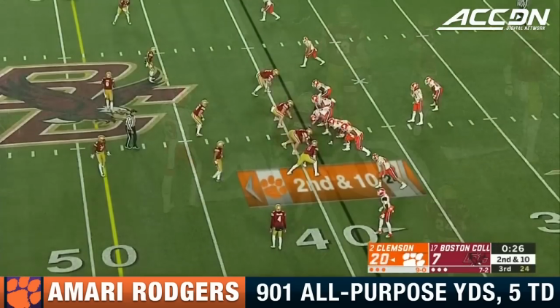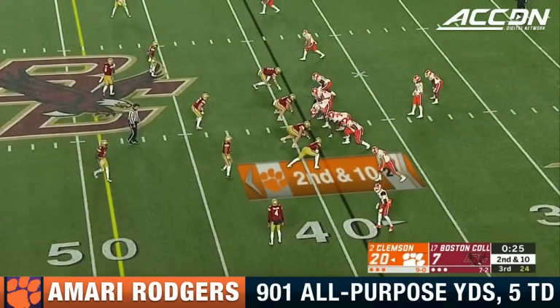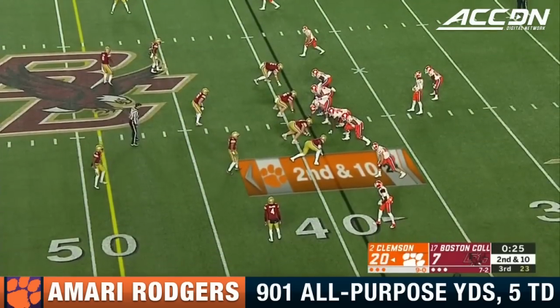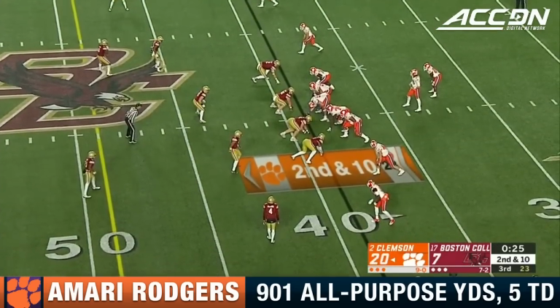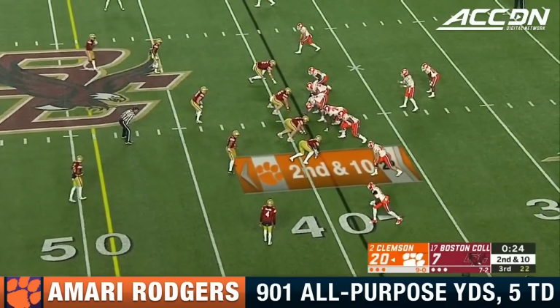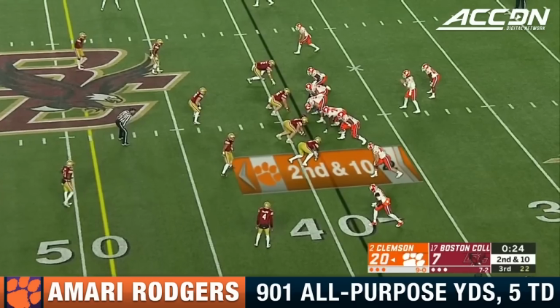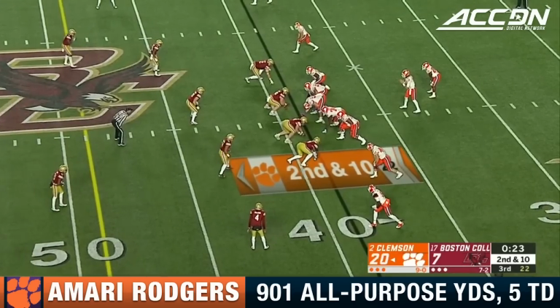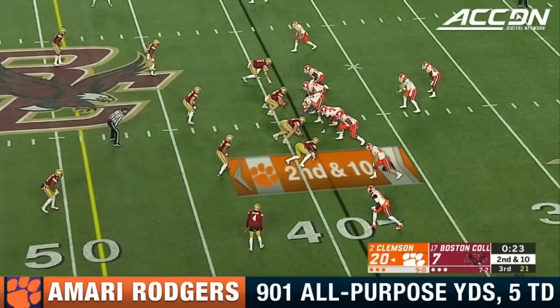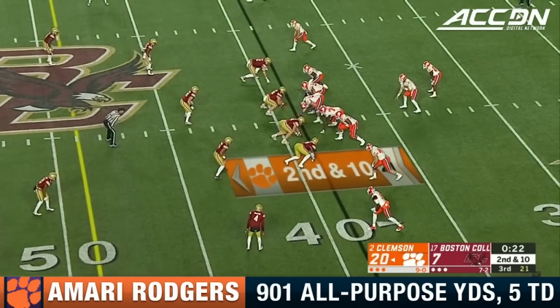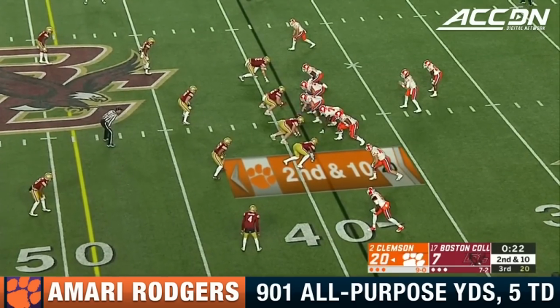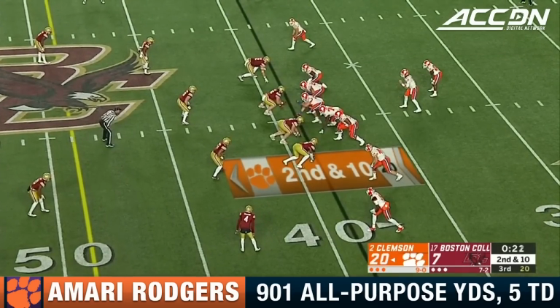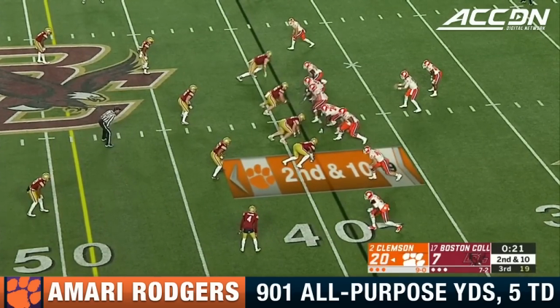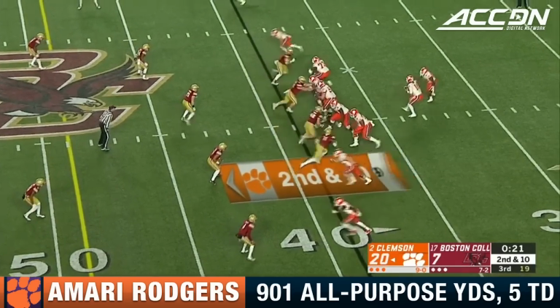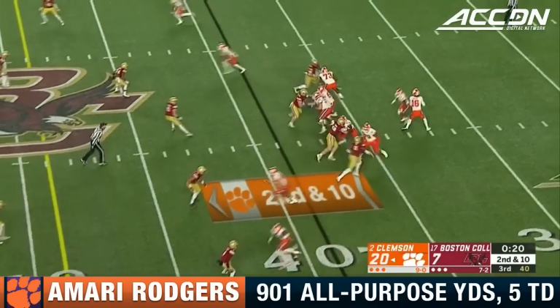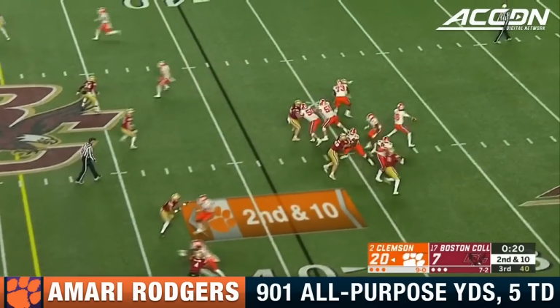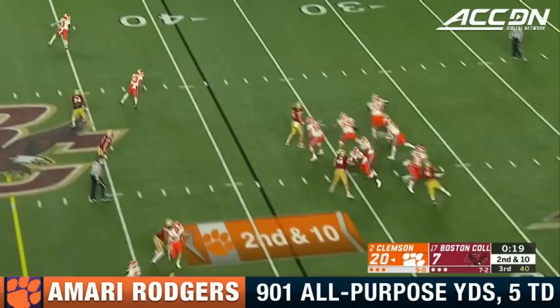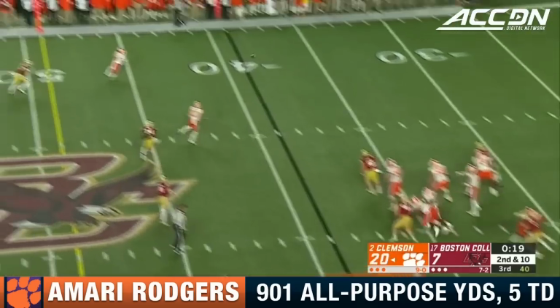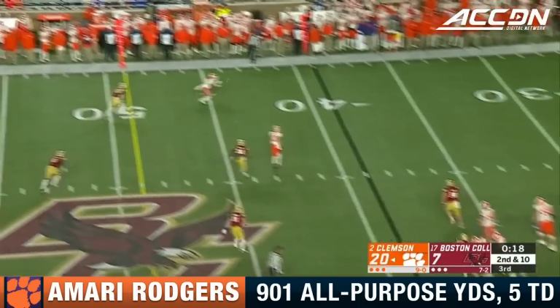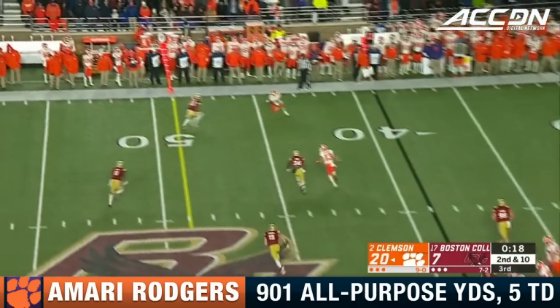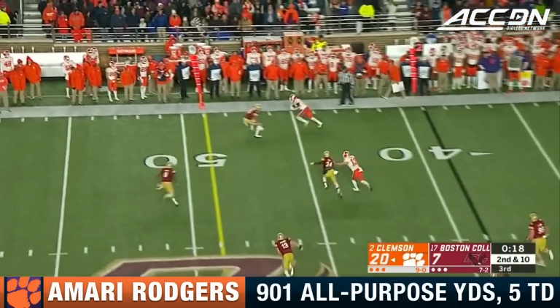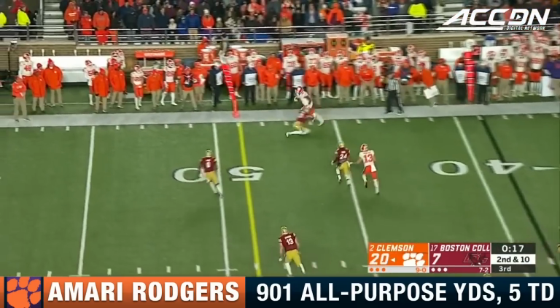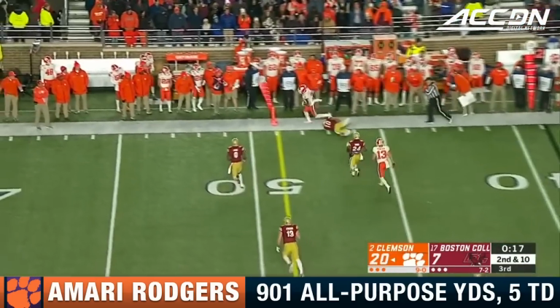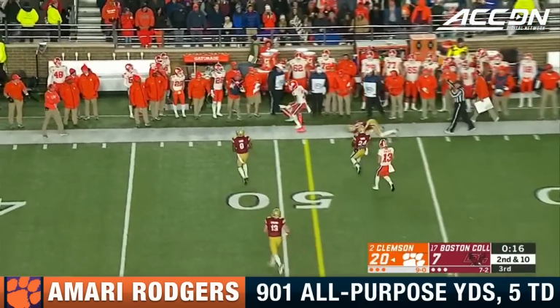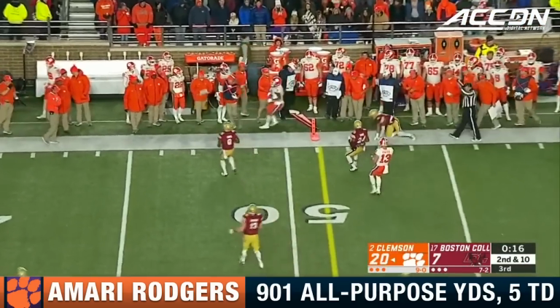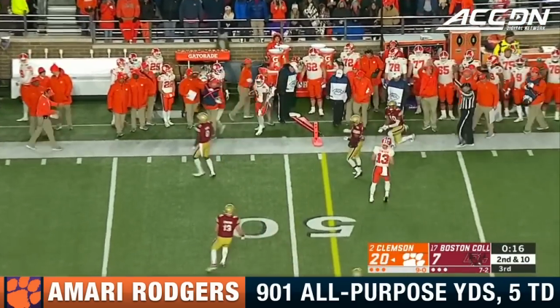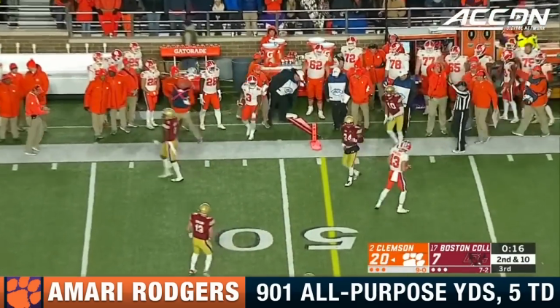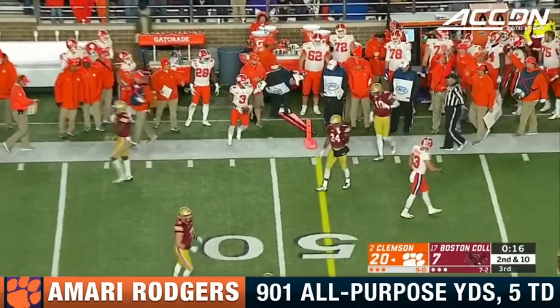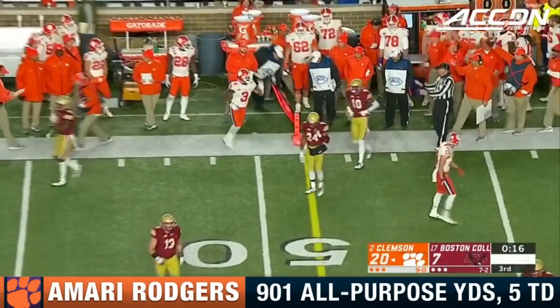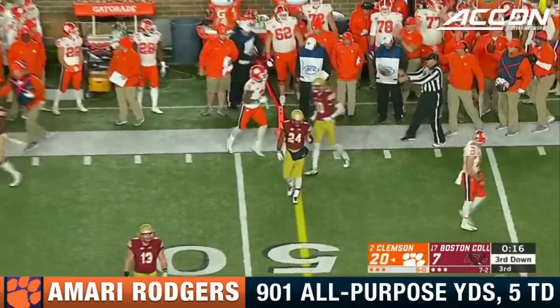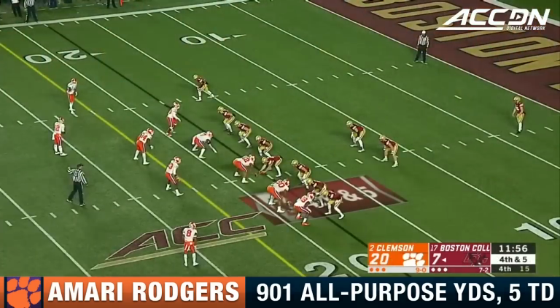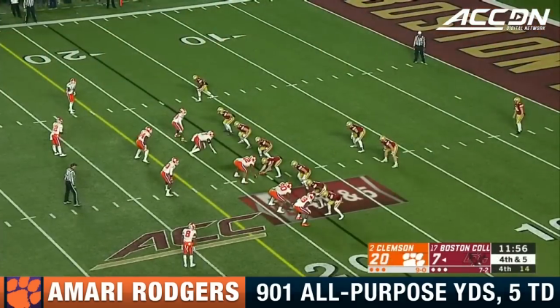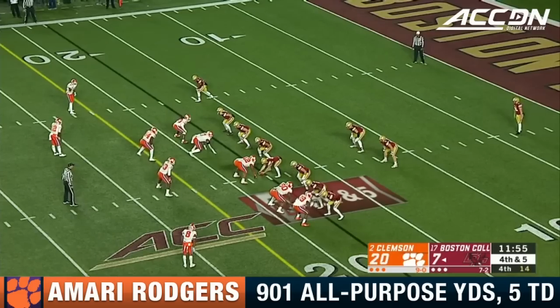For the most part they've executed it pretty well to keep themselves within striking distance, just not getting anything from the offense tonight. Lawrence zips it far side — catch made and shoved out of bounds. Rodgers with 16 seconds in college against this good defense.